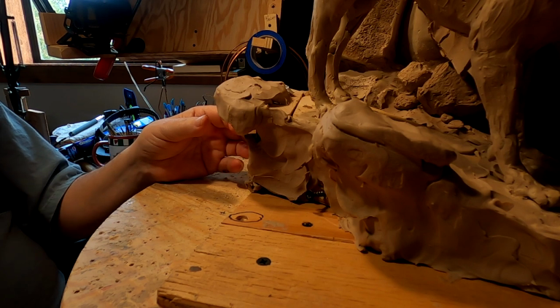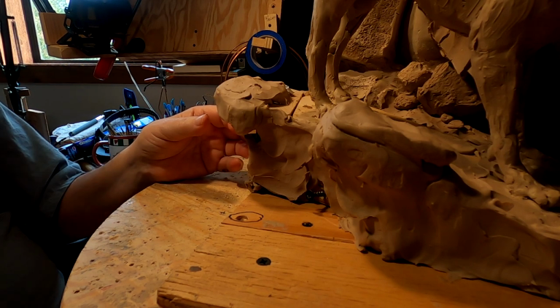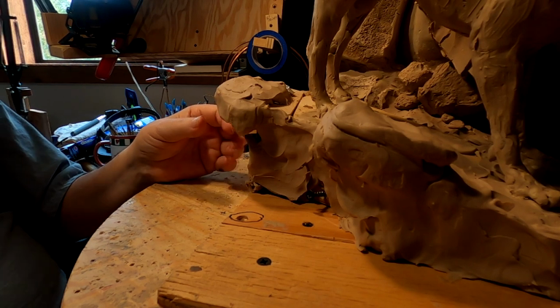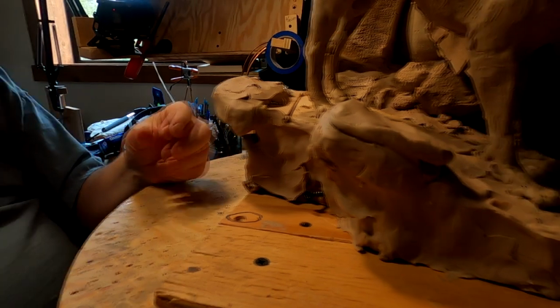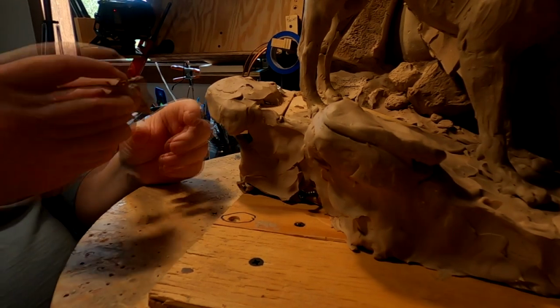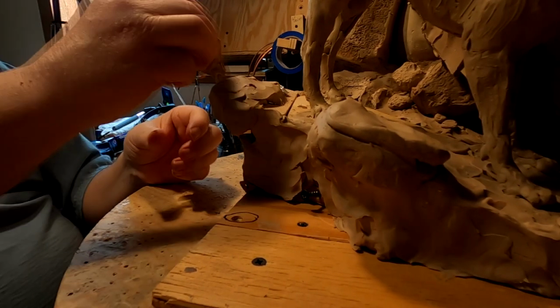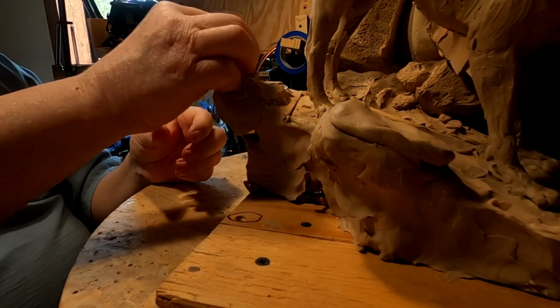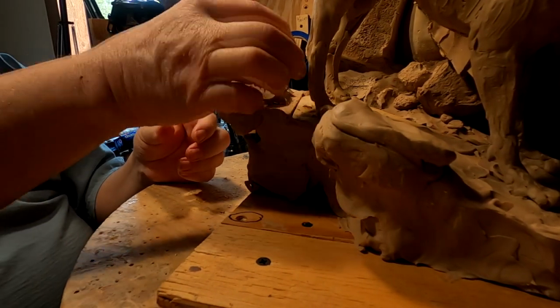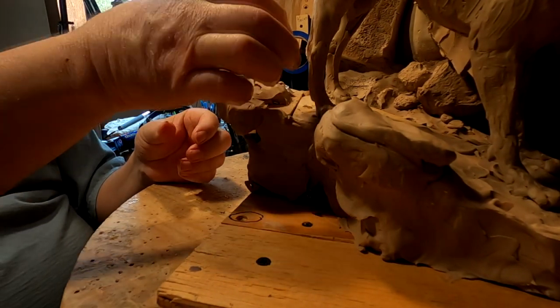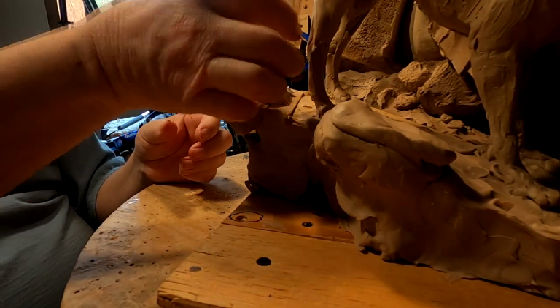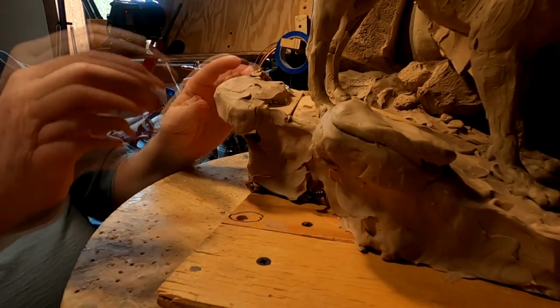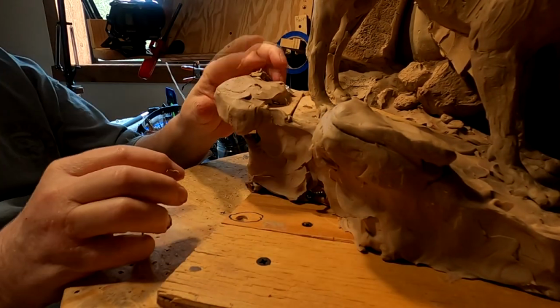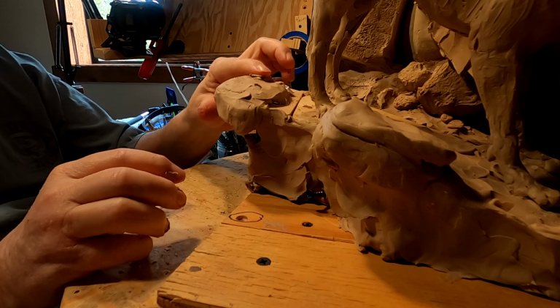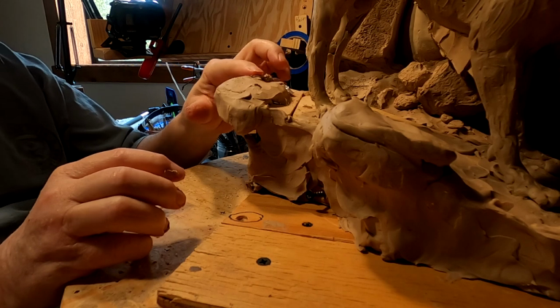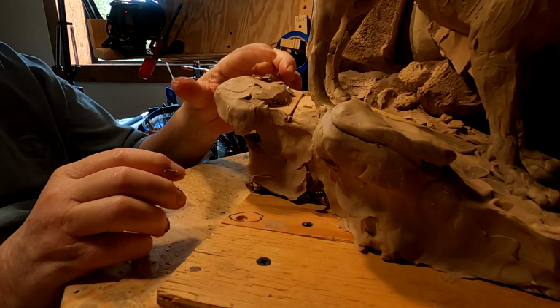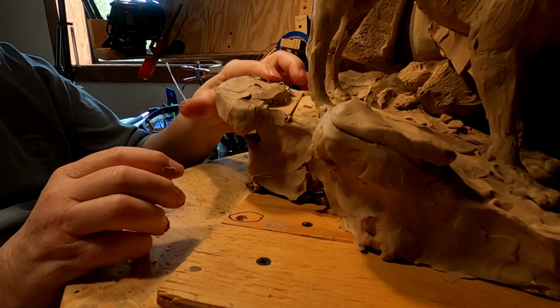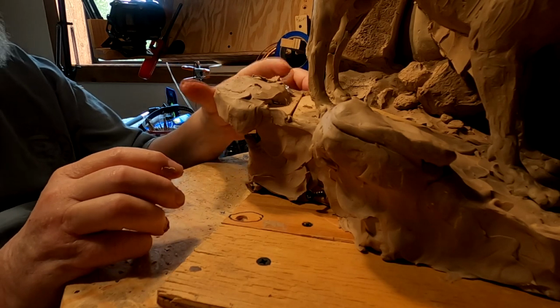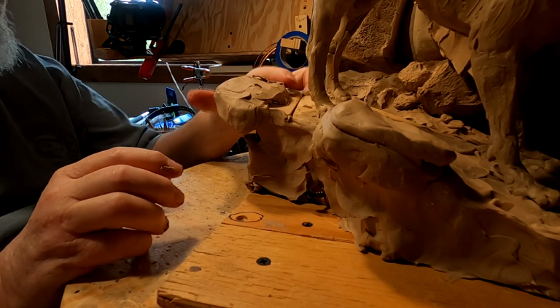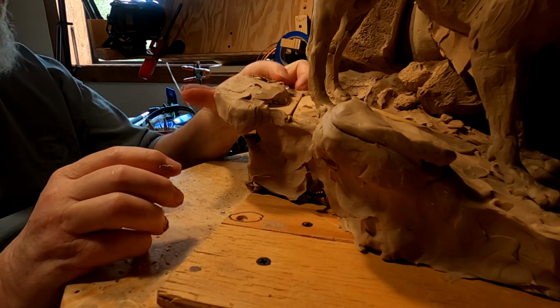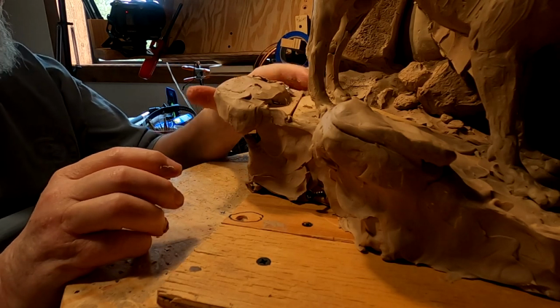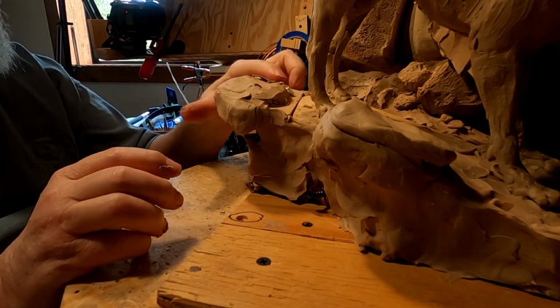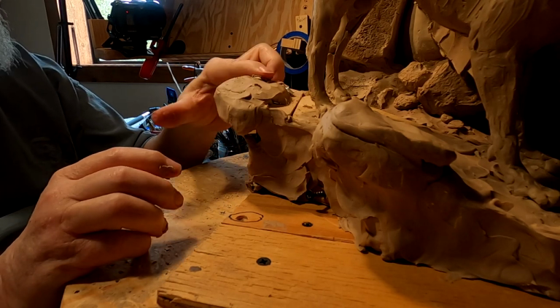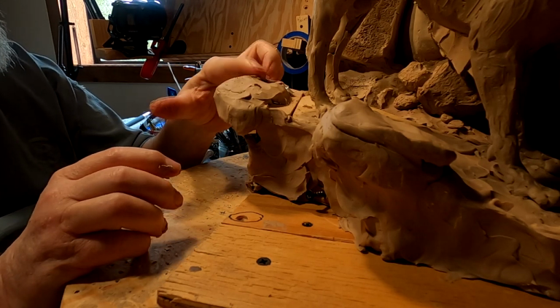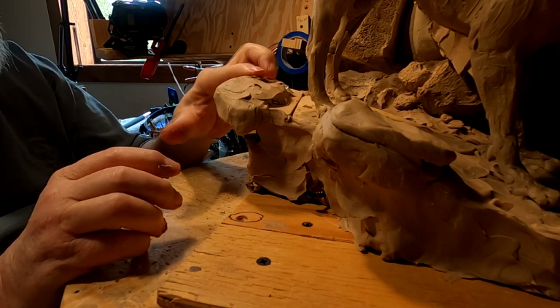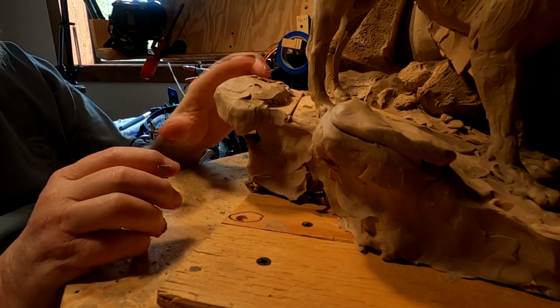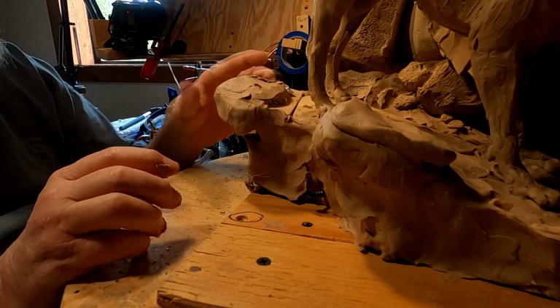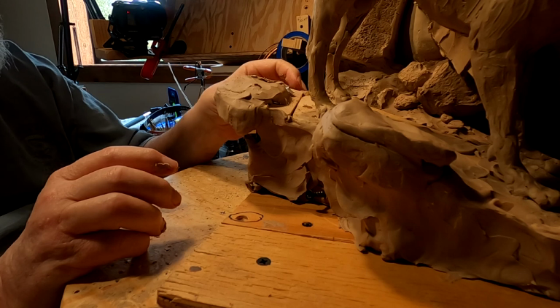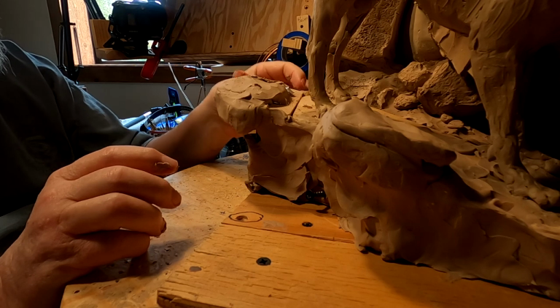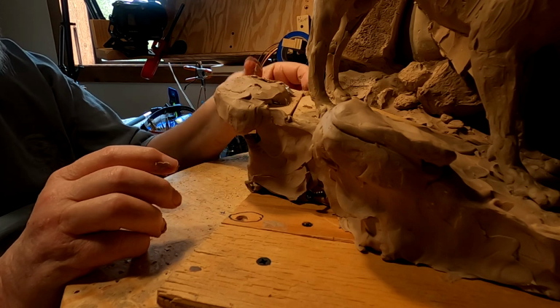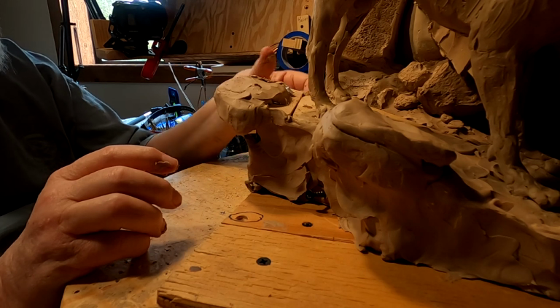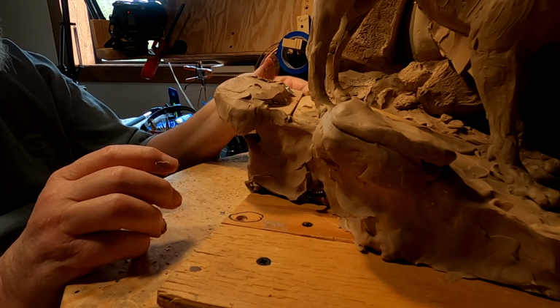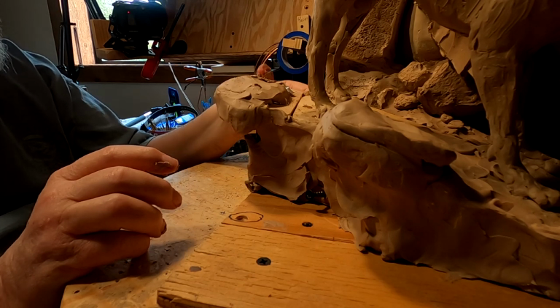Just the casting of bronze alone is incredibly expensive. But also making the mold of a piece can be very expensive.